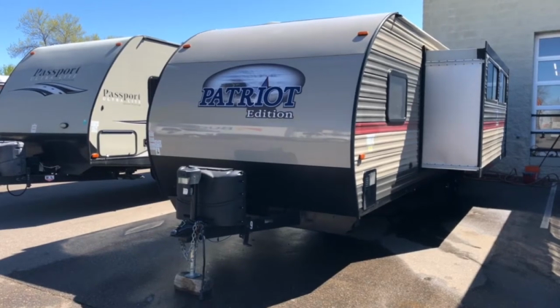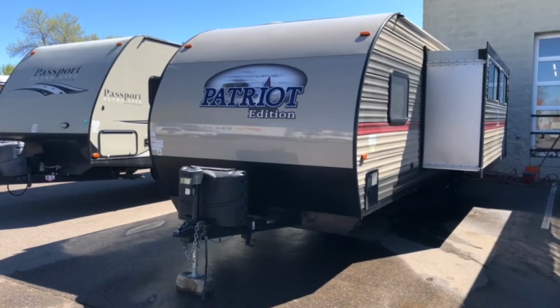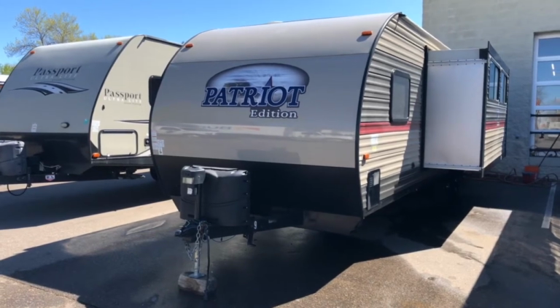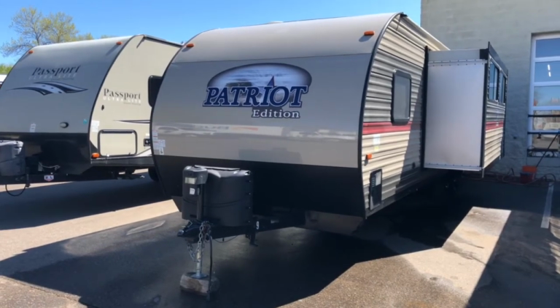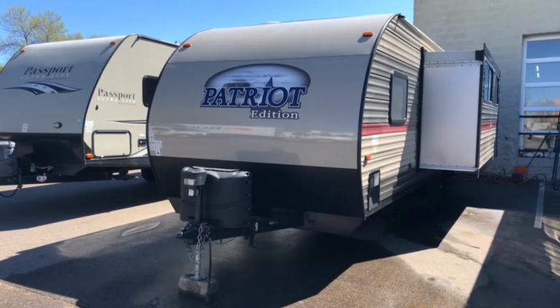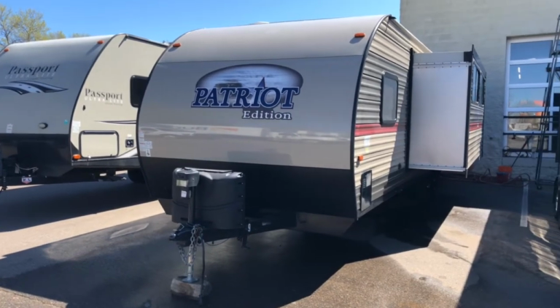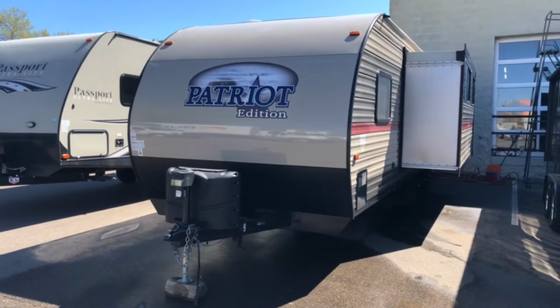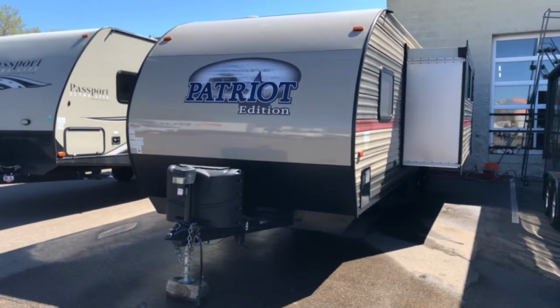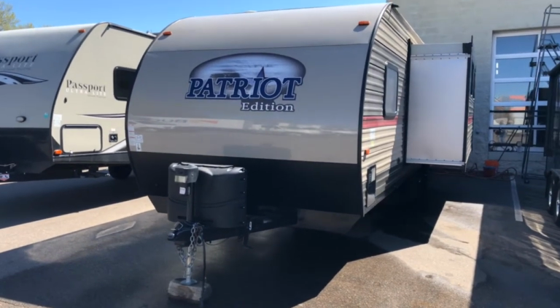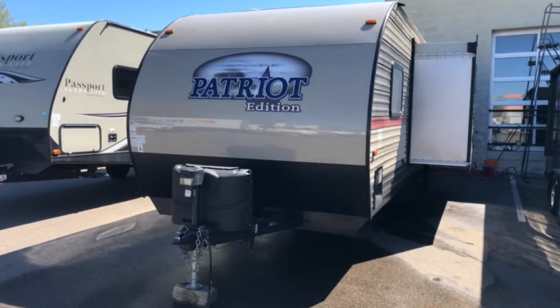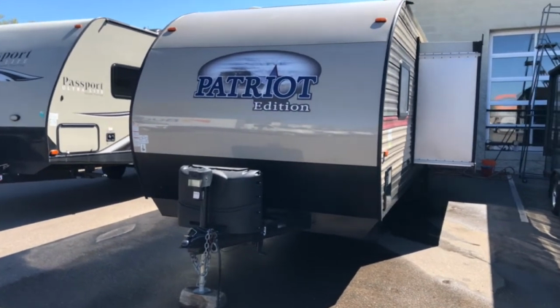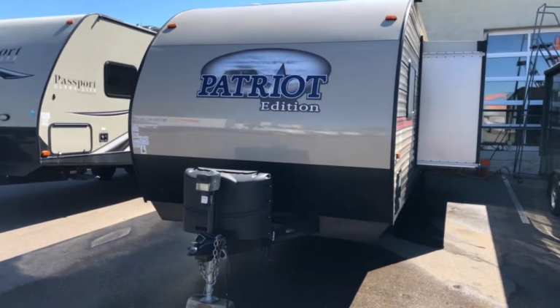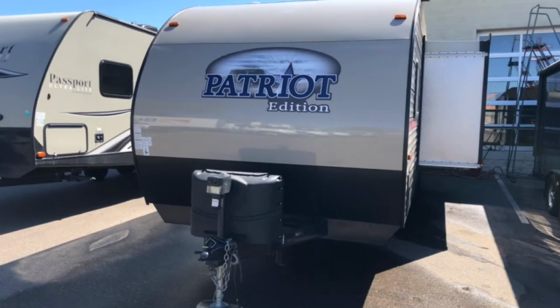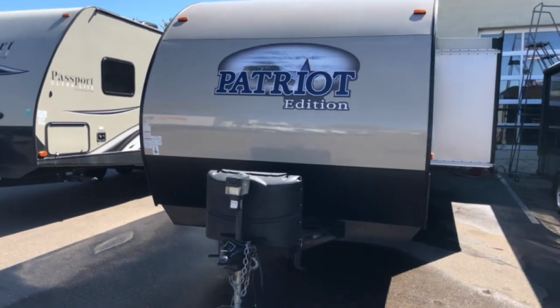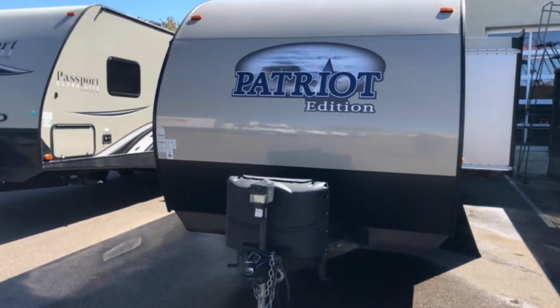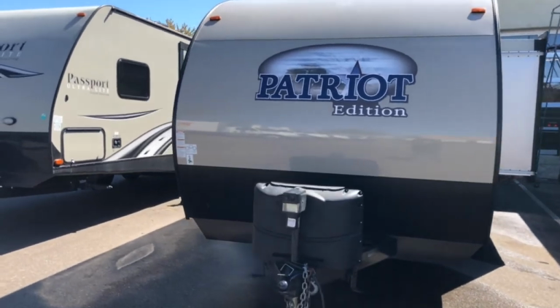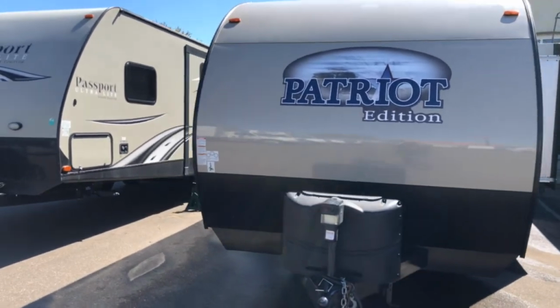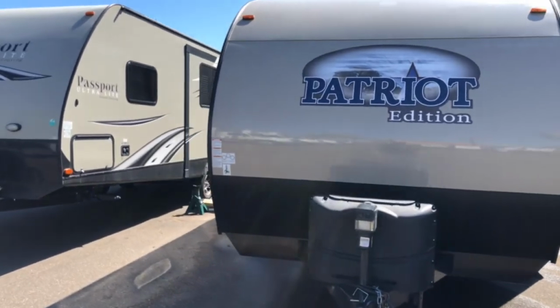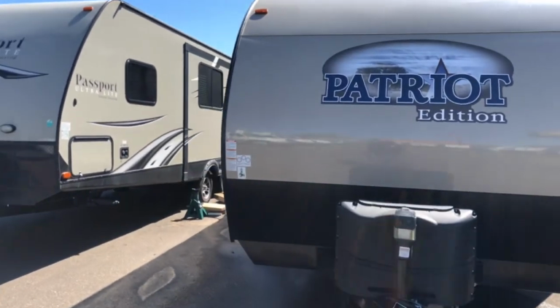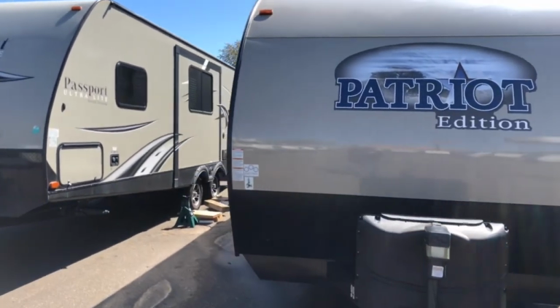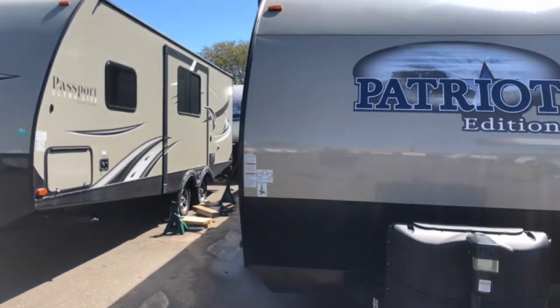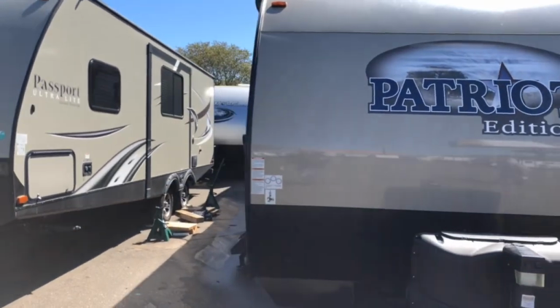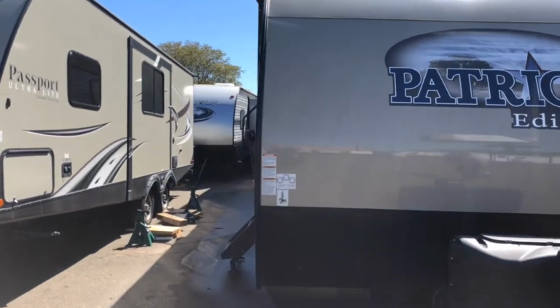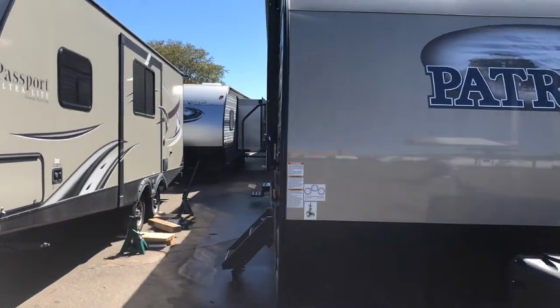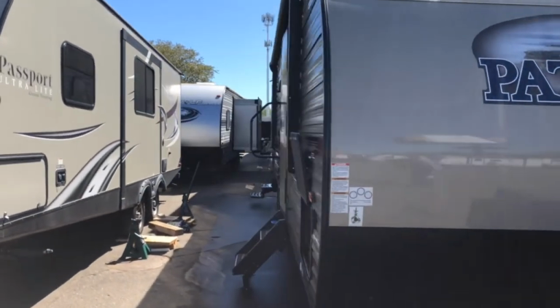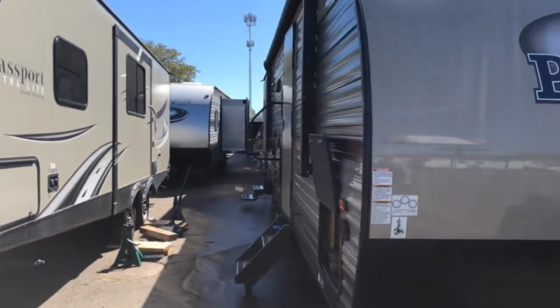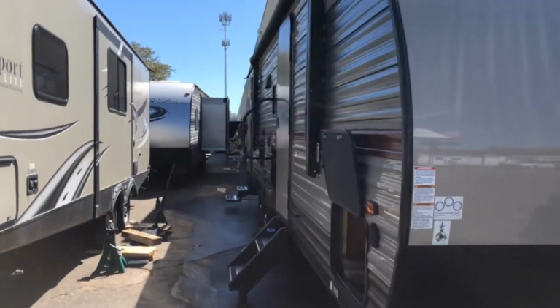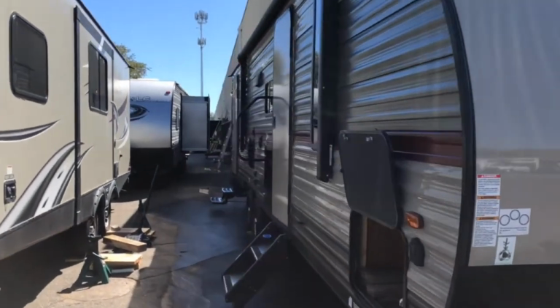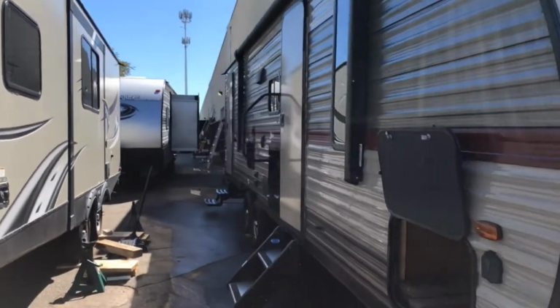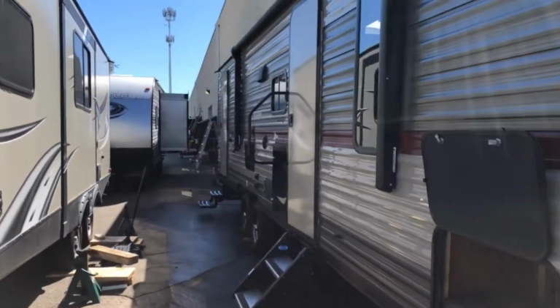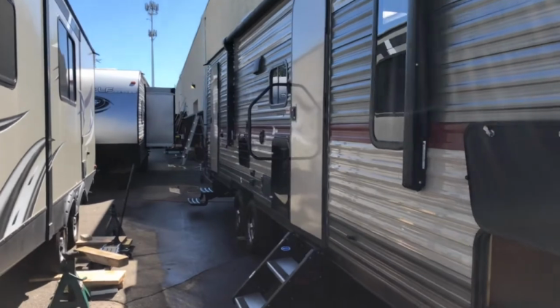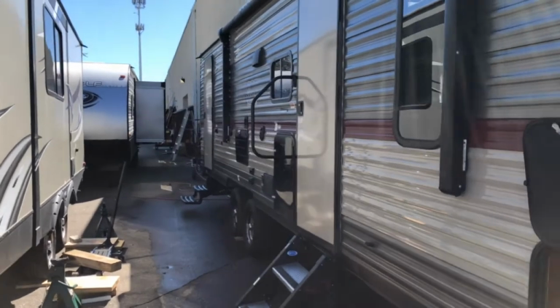Here at Fractional Toys in Oakdale, Minnesota, giving a tour of our 30-foot double bunk travel trailer with slide-out.